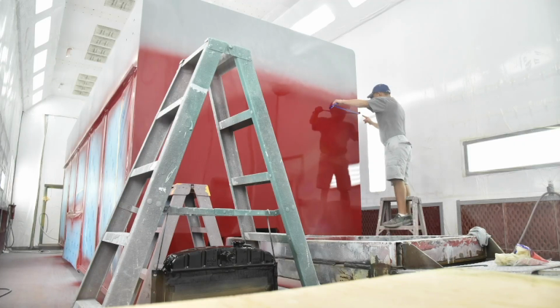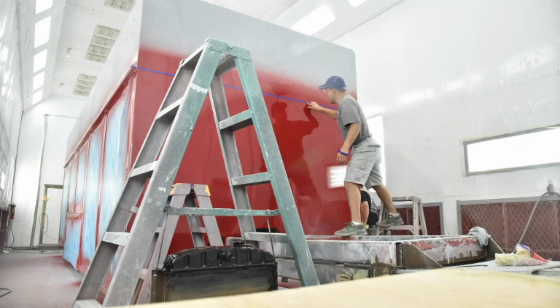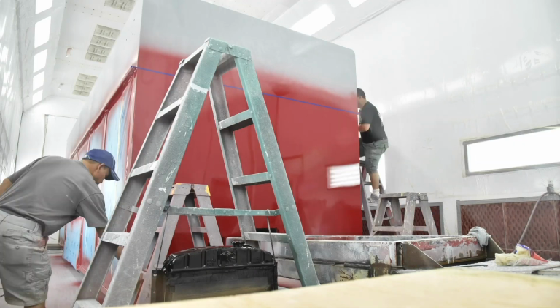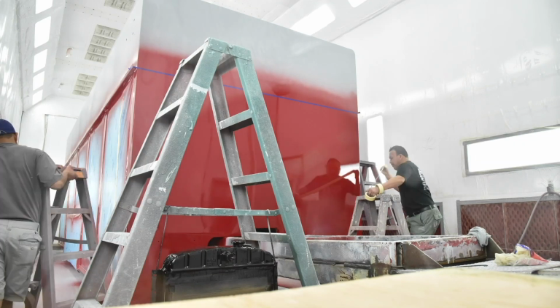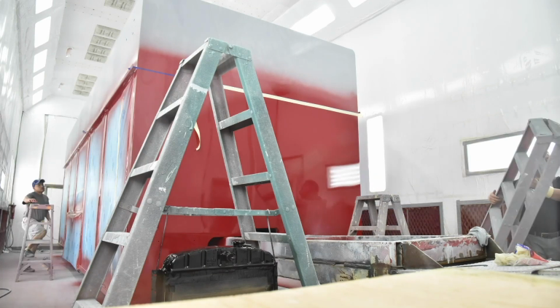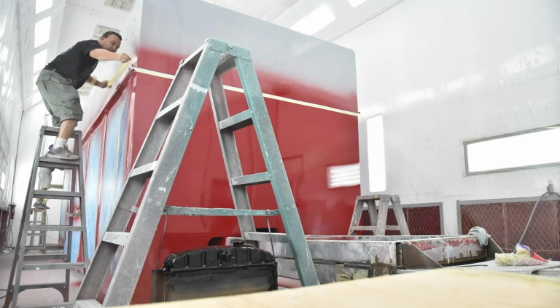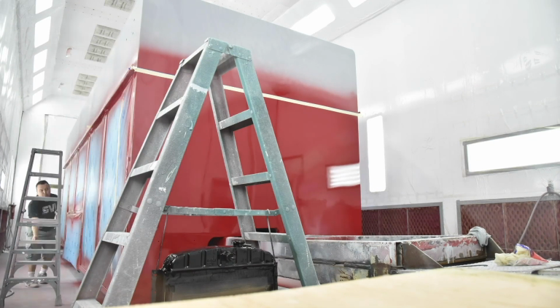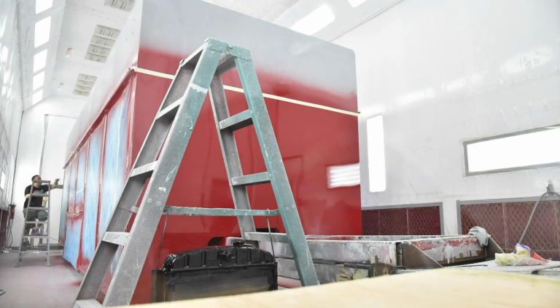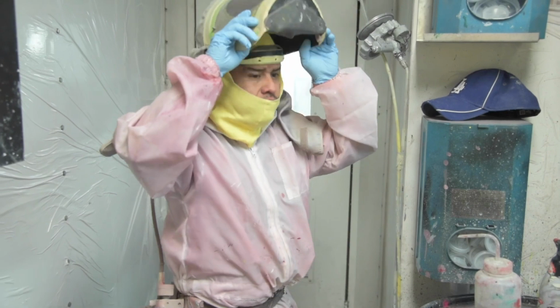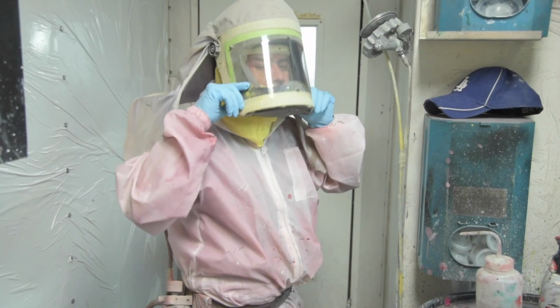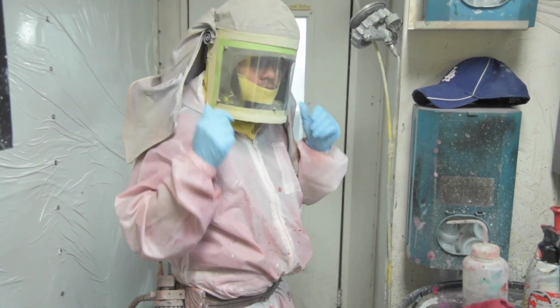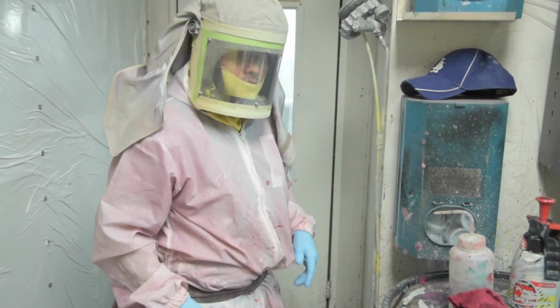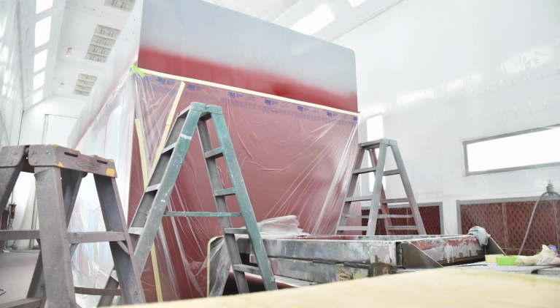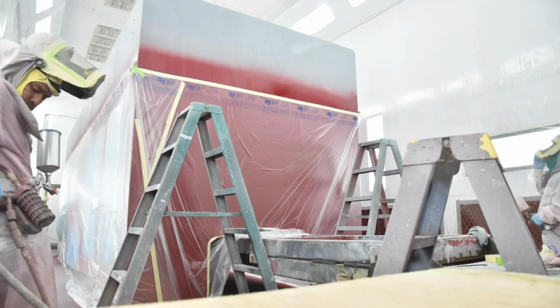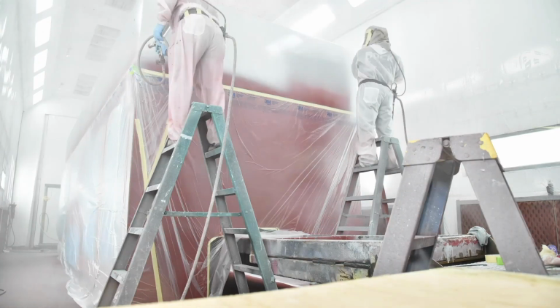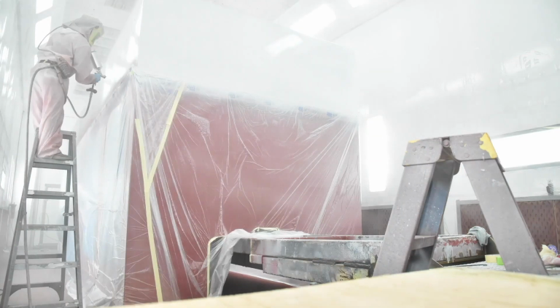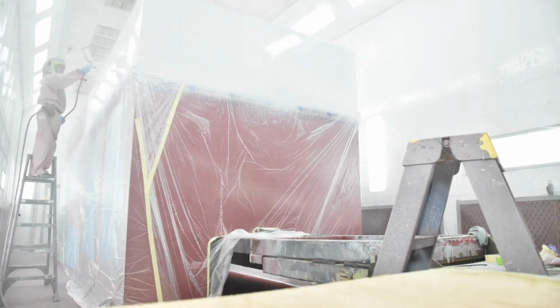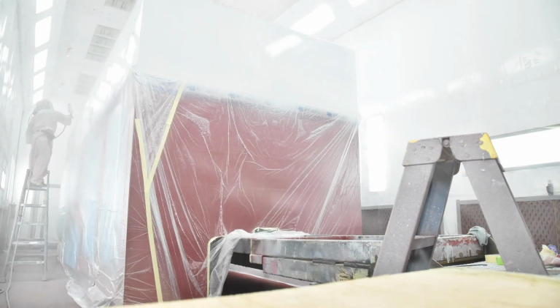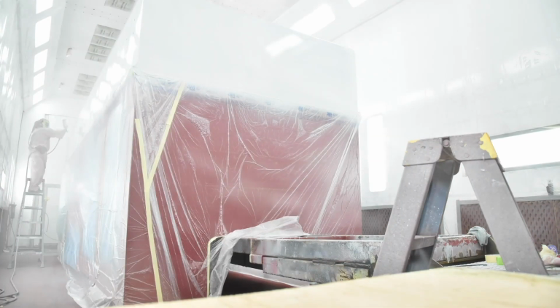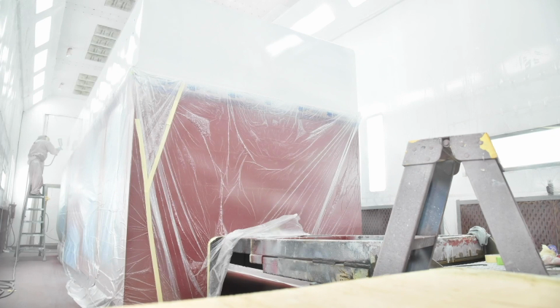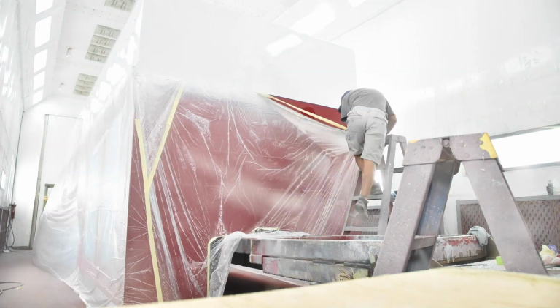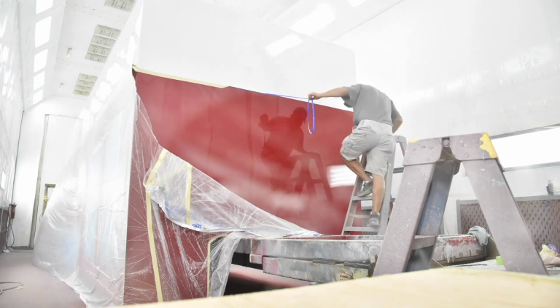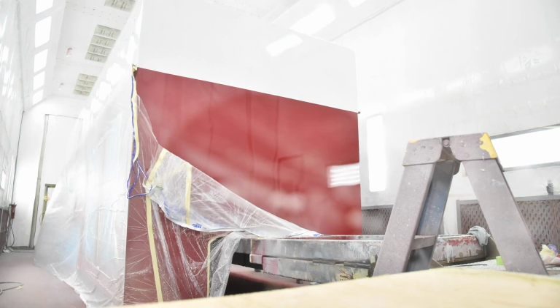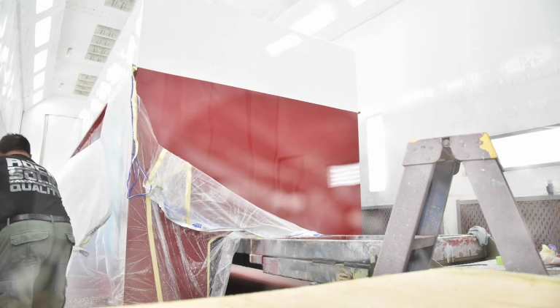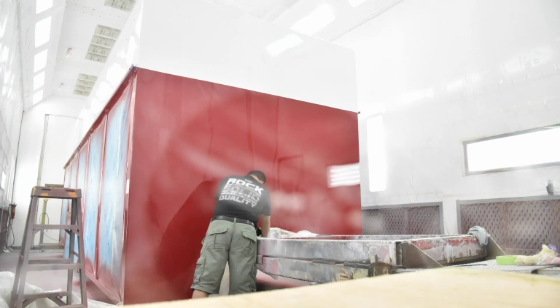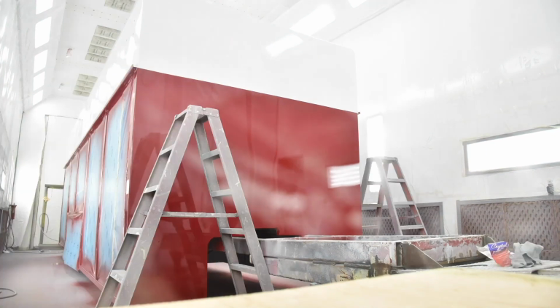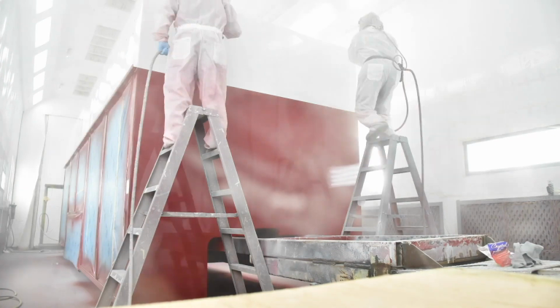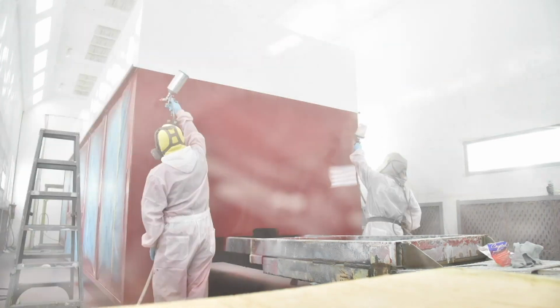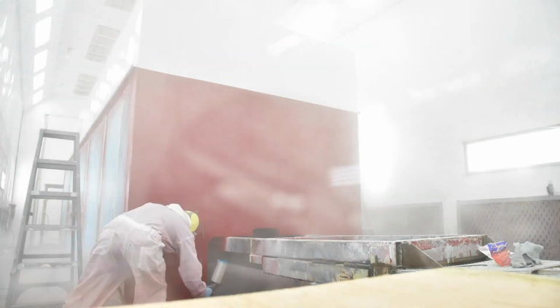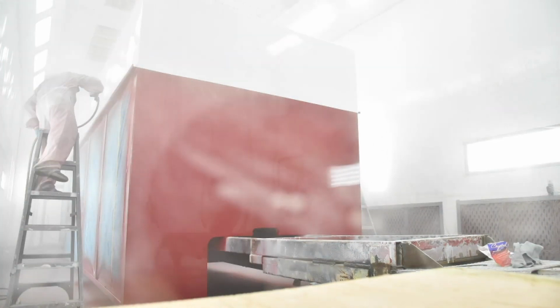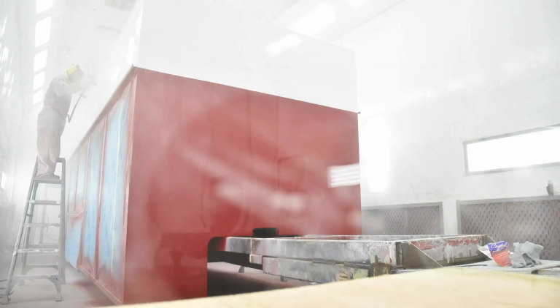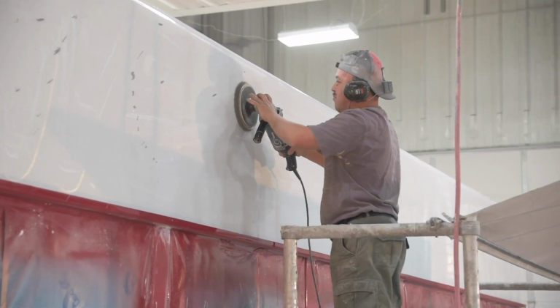Once your body's been fabricated, formed, and welded, it comes into our paint department for body work and painting. Backed by a 10-year paint warranty, we use only the best in paint — PPG's Dell Fleet Evolution System — applied in one of our two state-of-the-art paint booths.